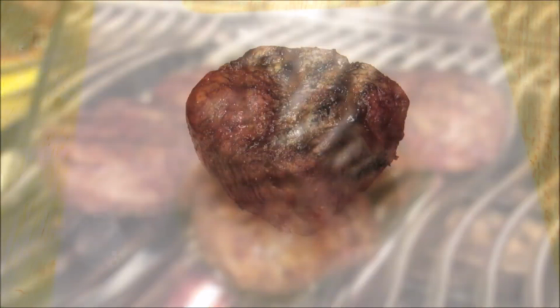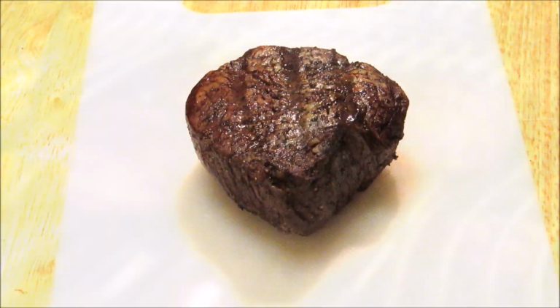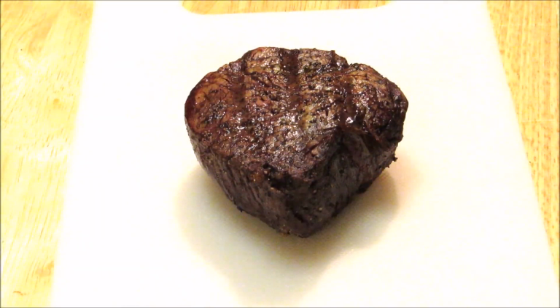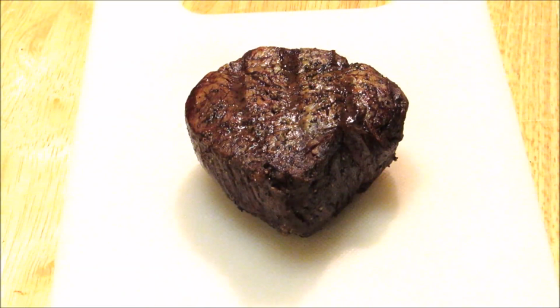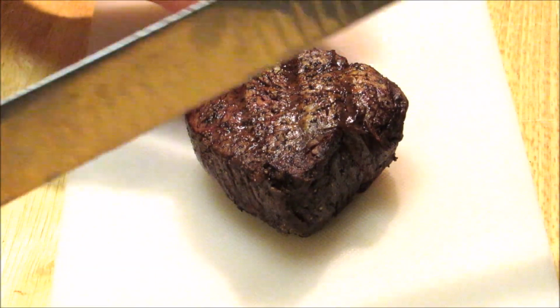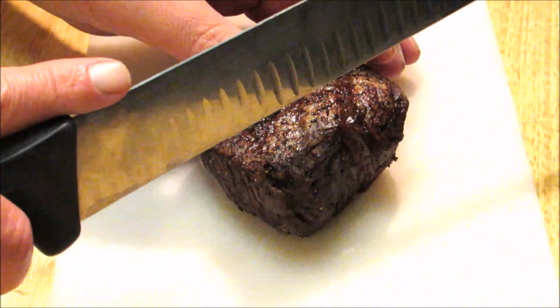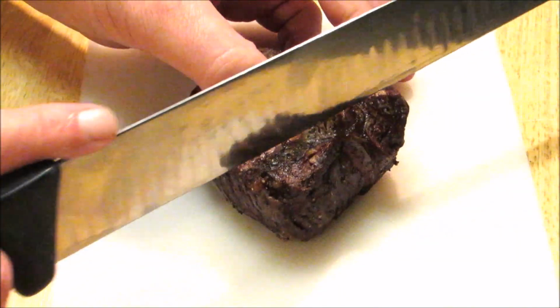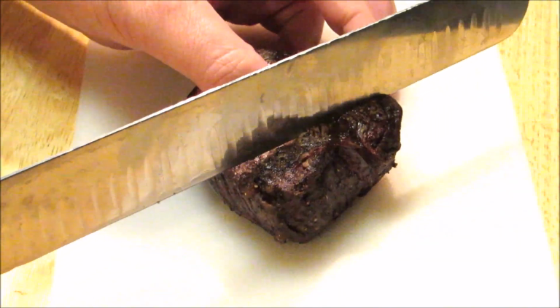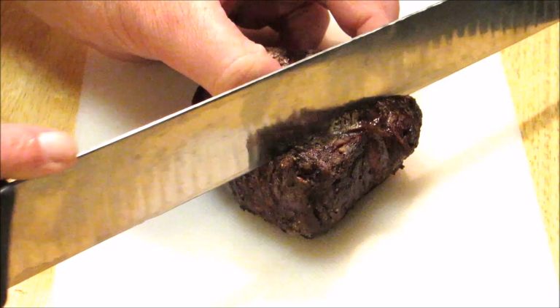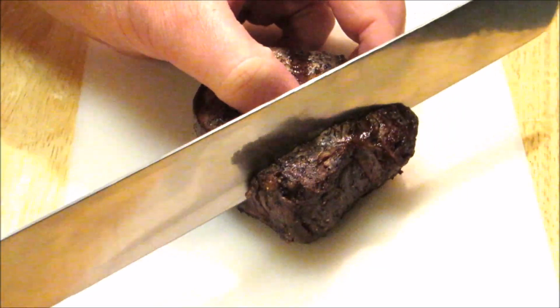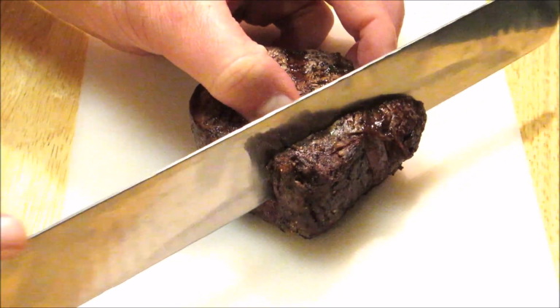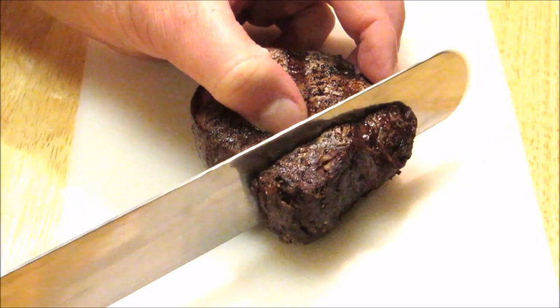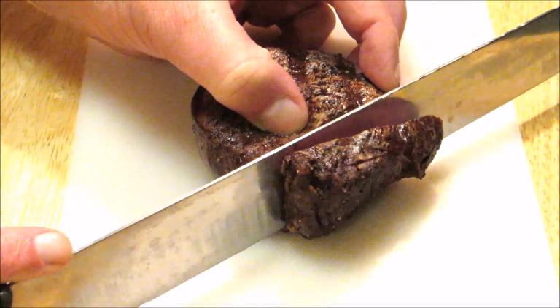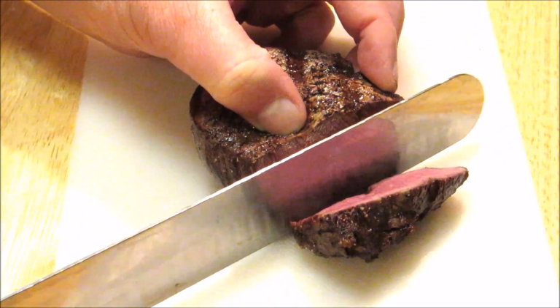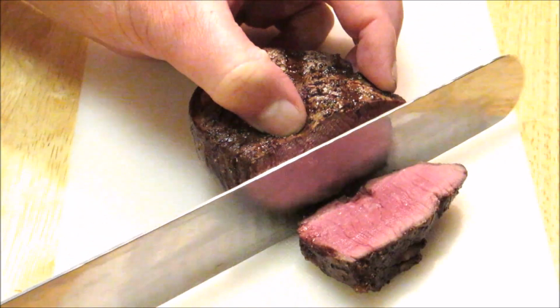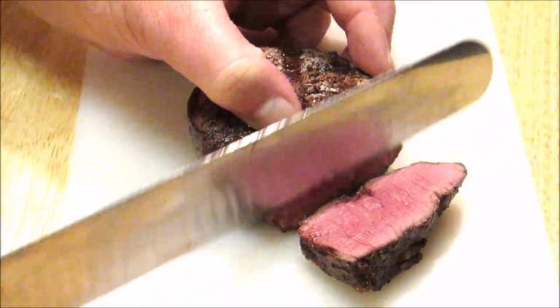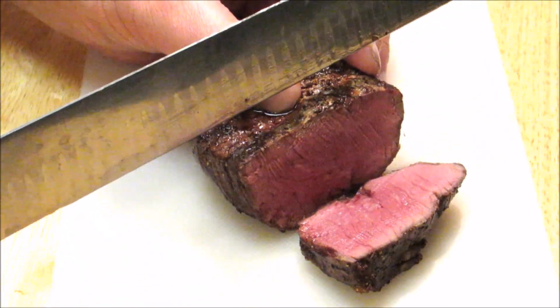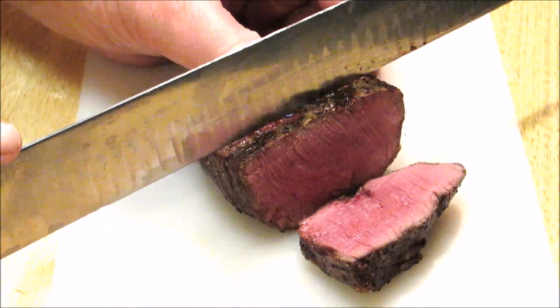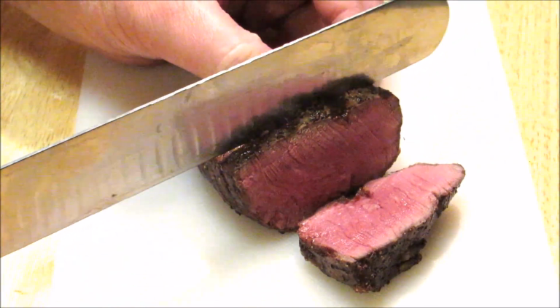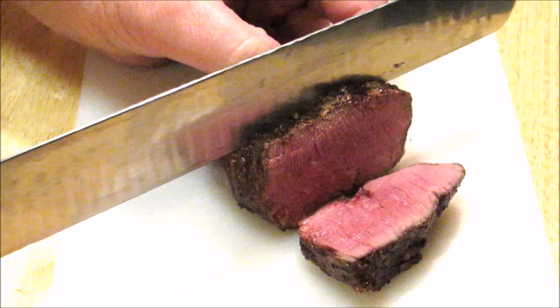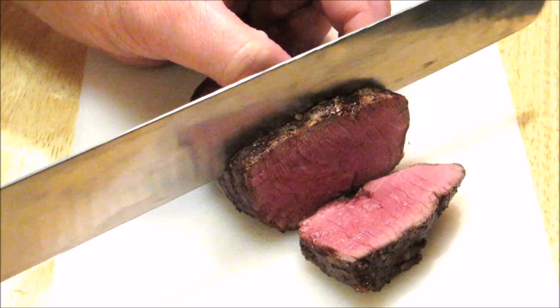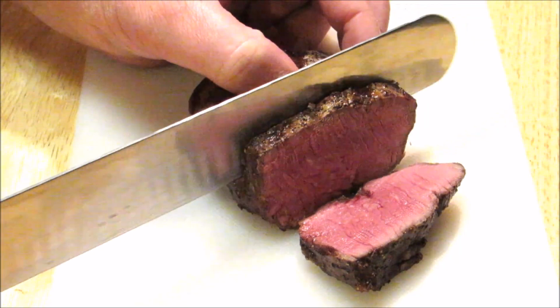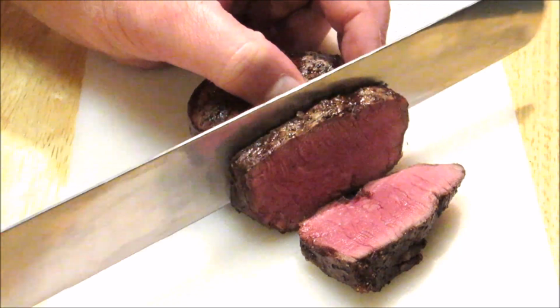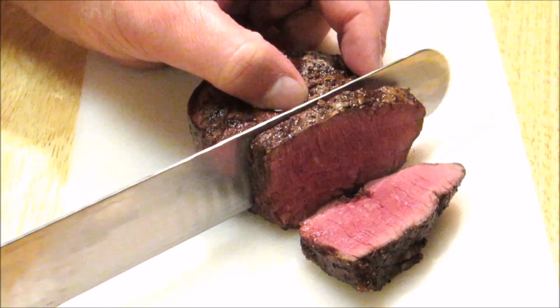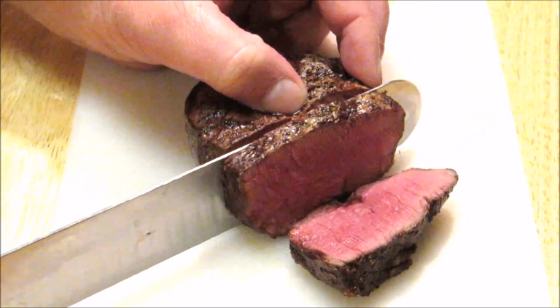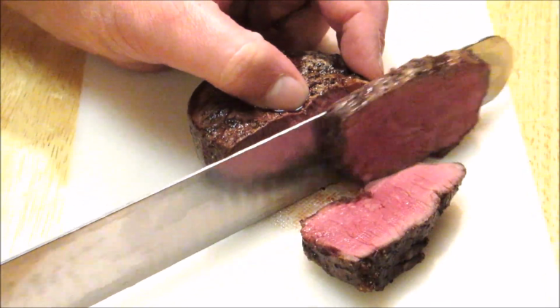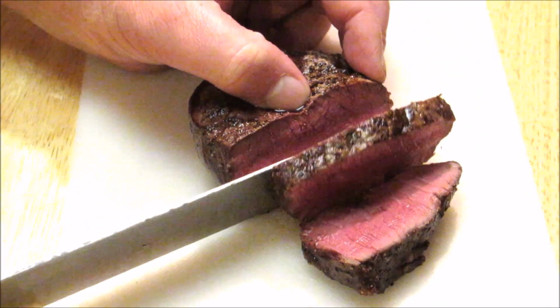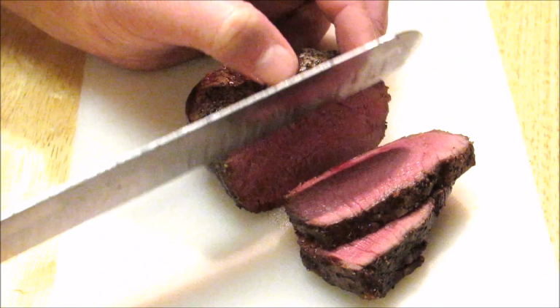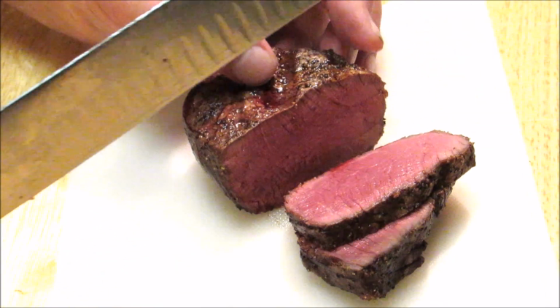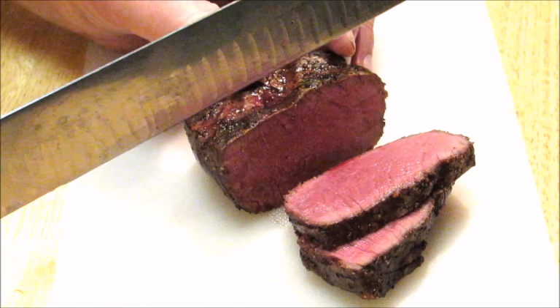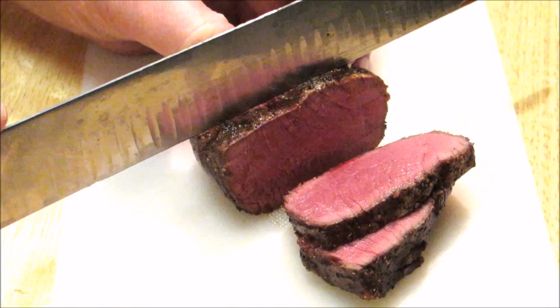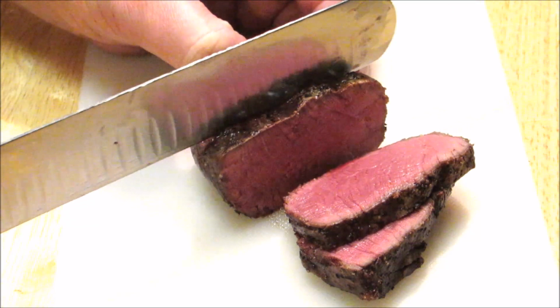Now after resting for five minutes, I'm going to cut into our fillets and see how they turned out. Is that color amazing or what? And look at how moist these are — the knife is cutting through them like butter.